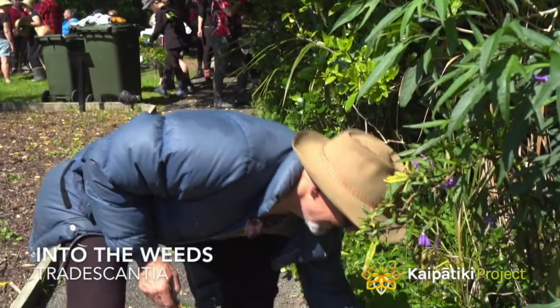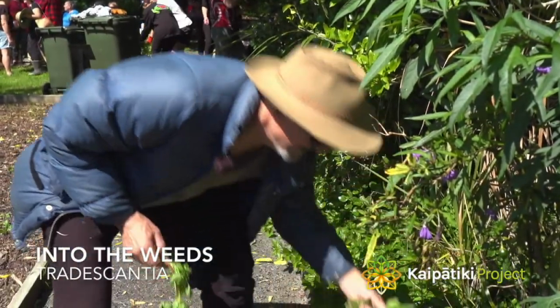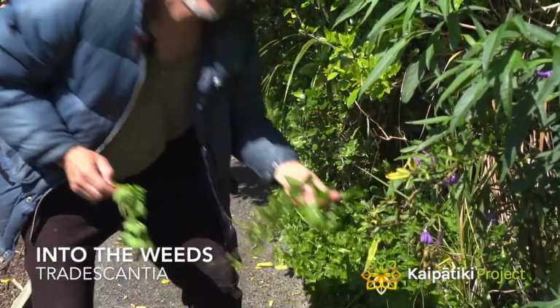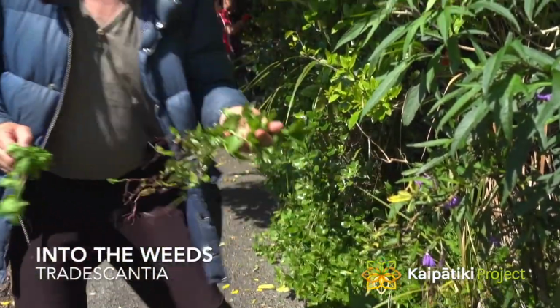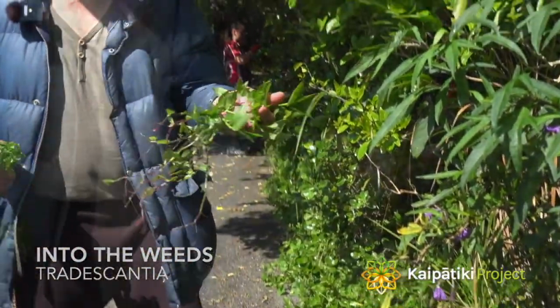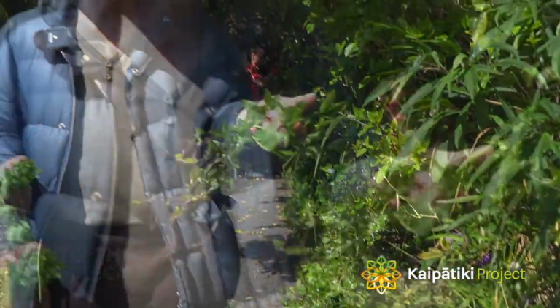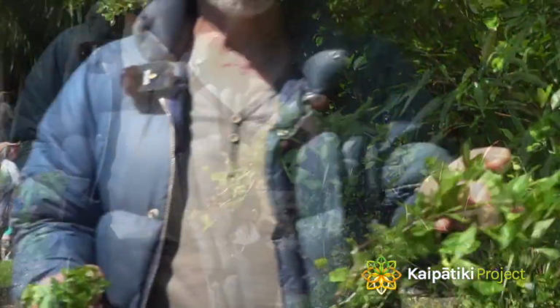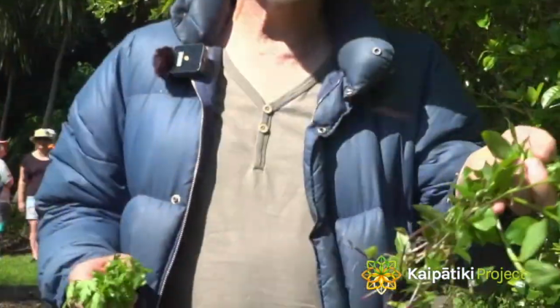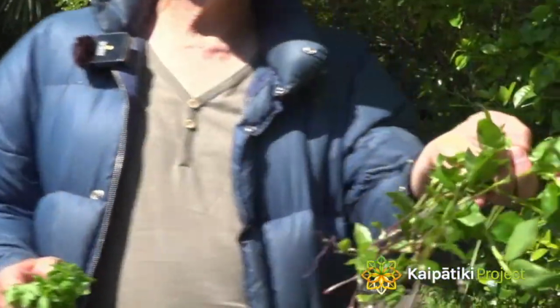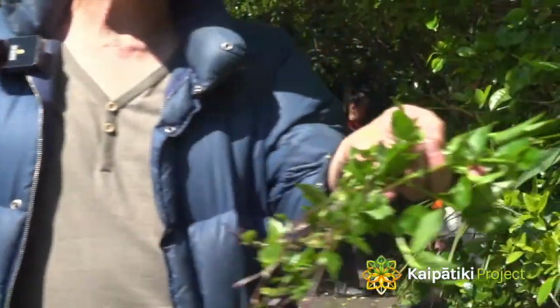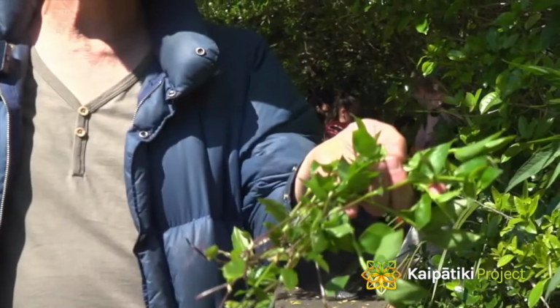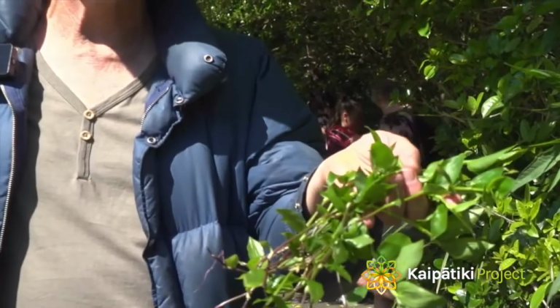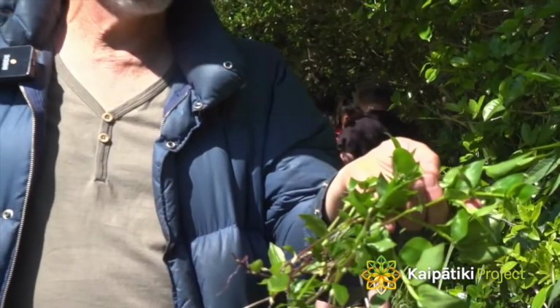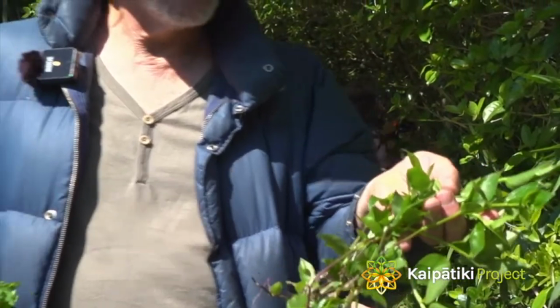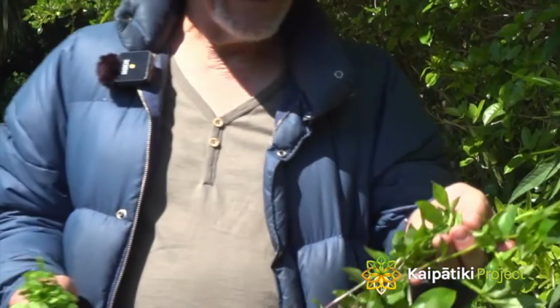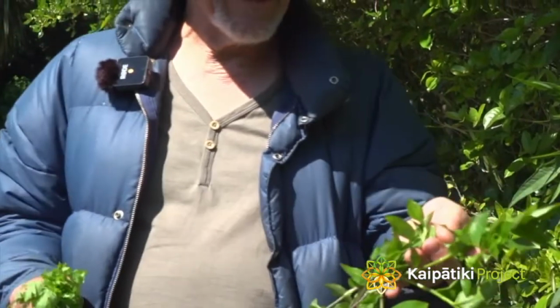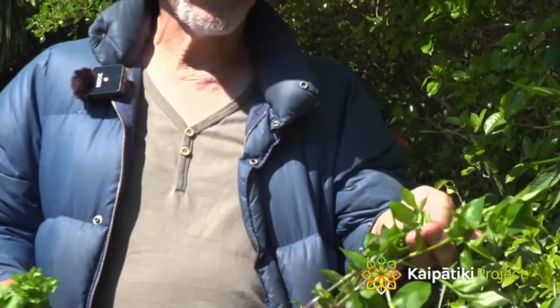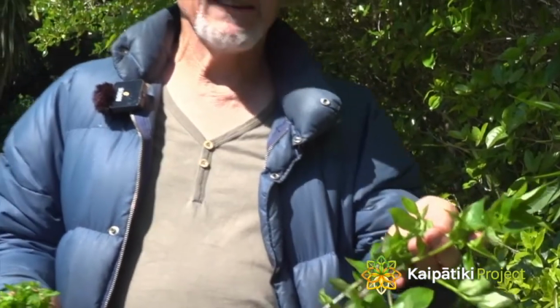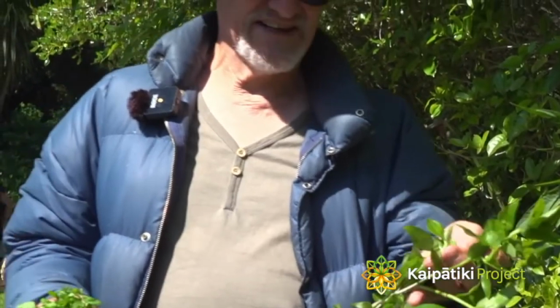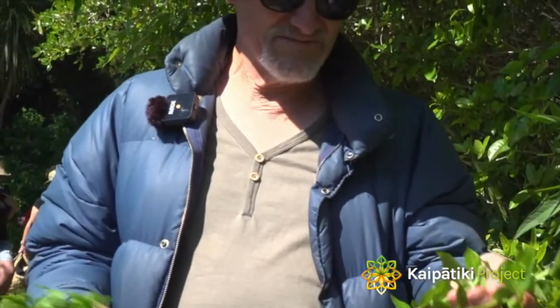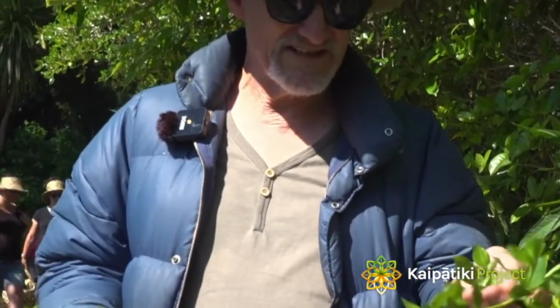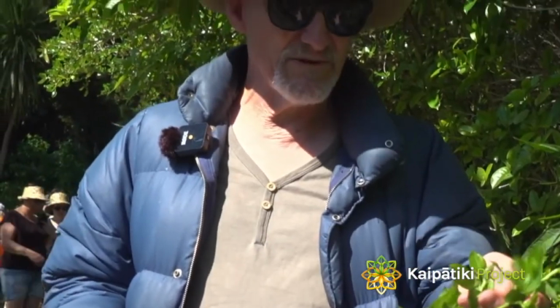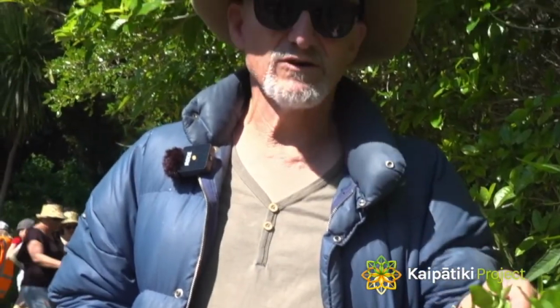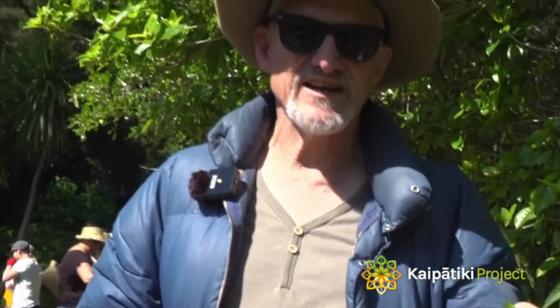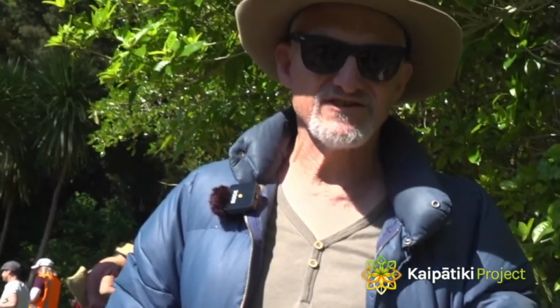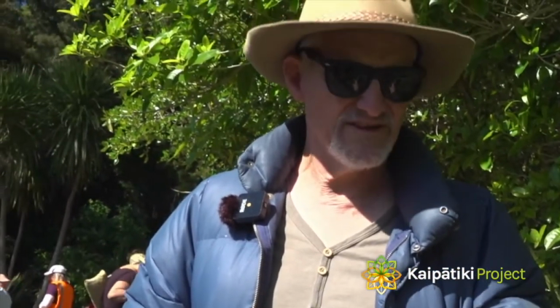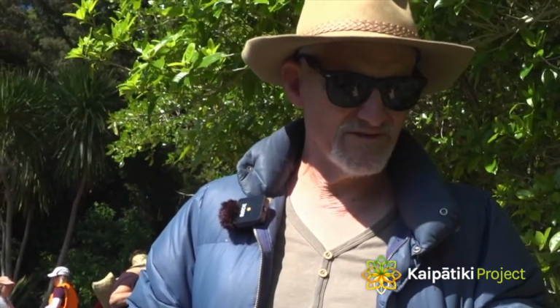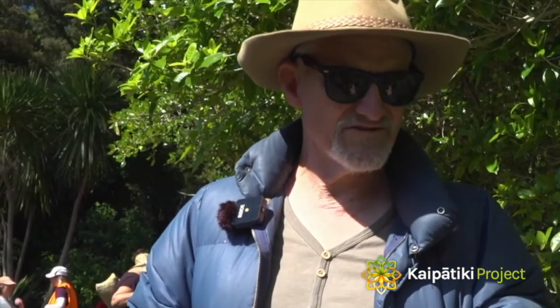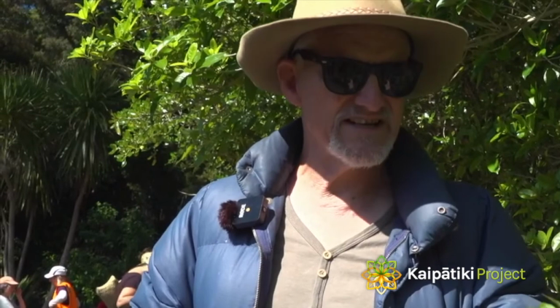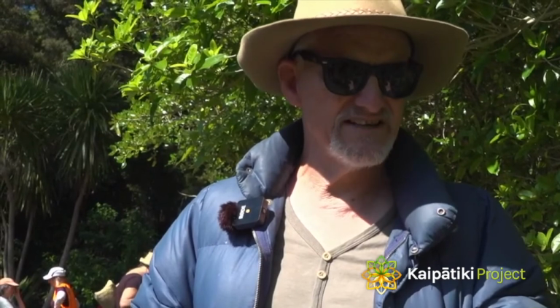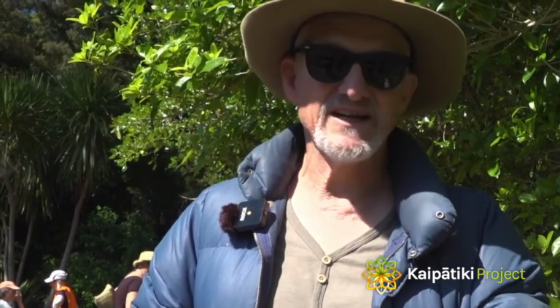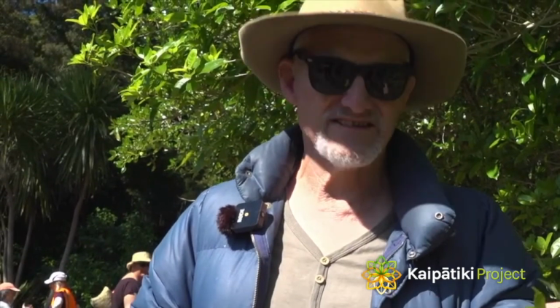Our kiwi species that we're after today is this one, it's called Tradescantia — Tradescantia fluminensis. It's had a variety of other names but we call it Trad for short.